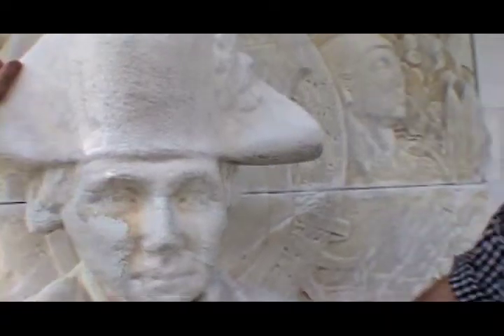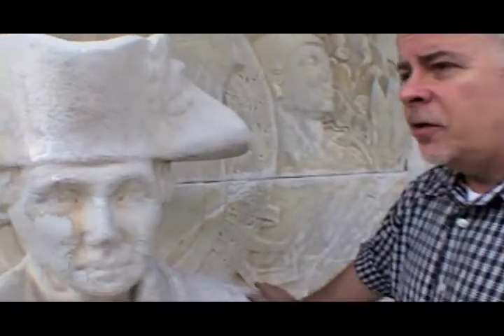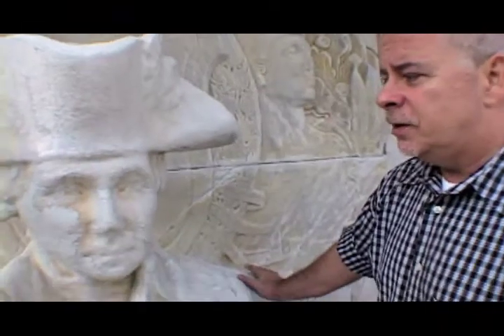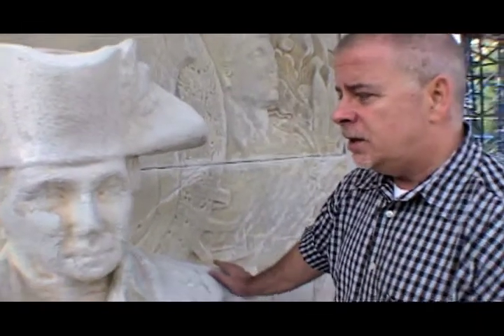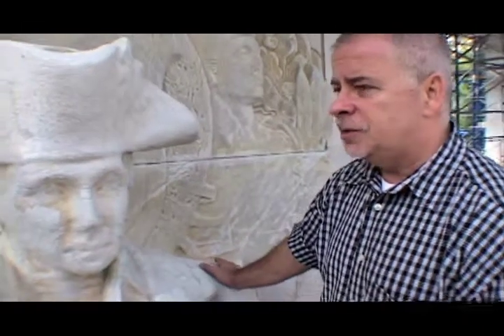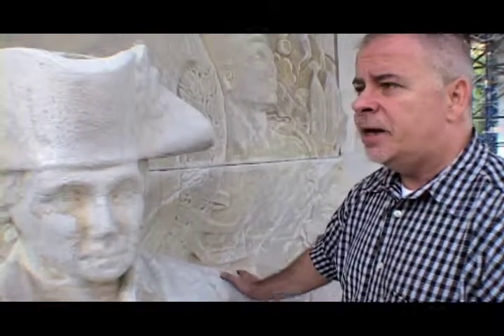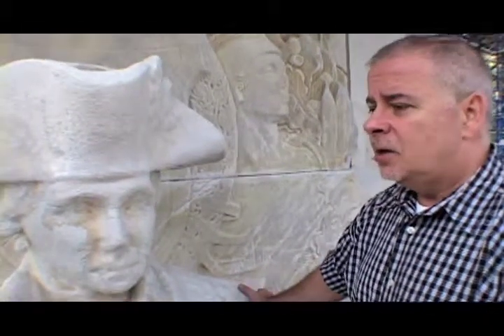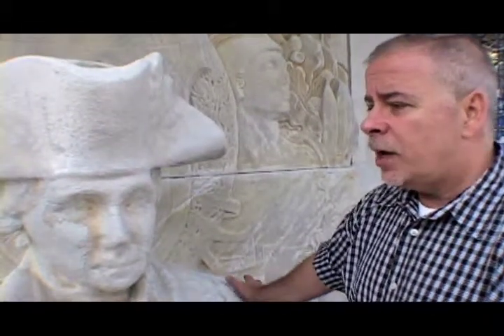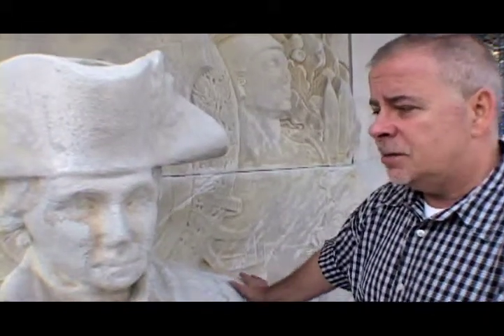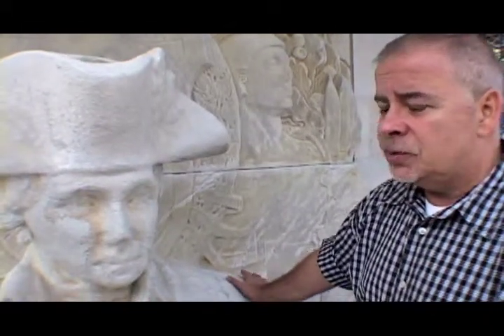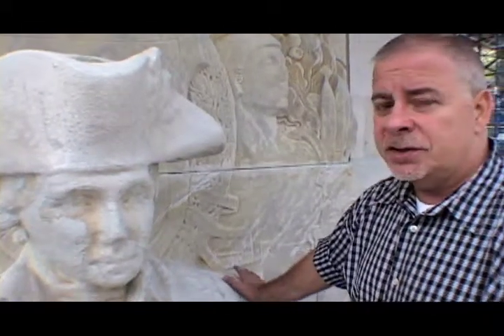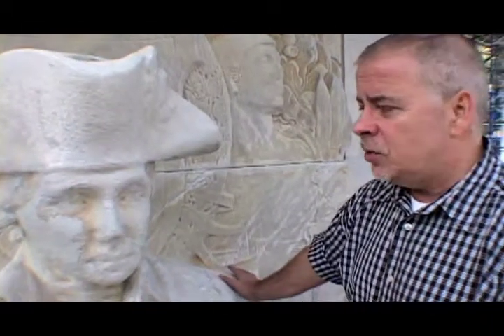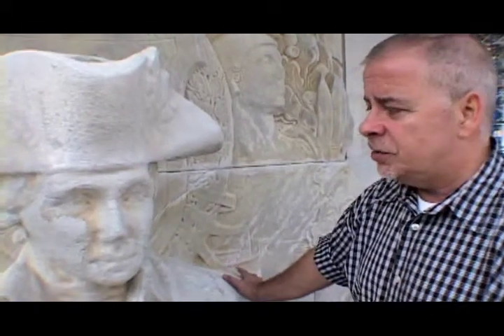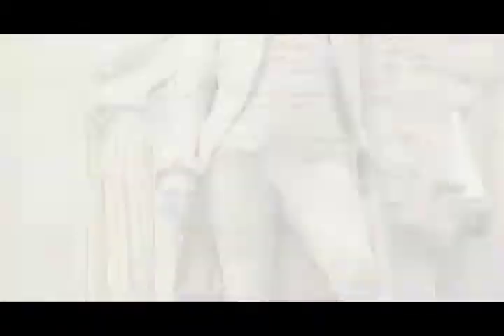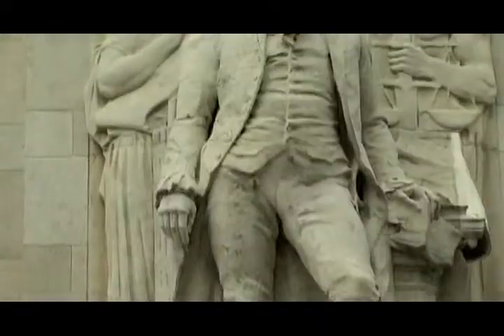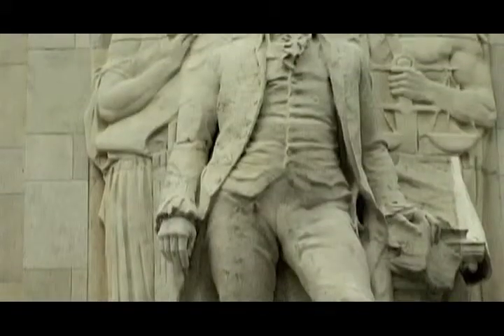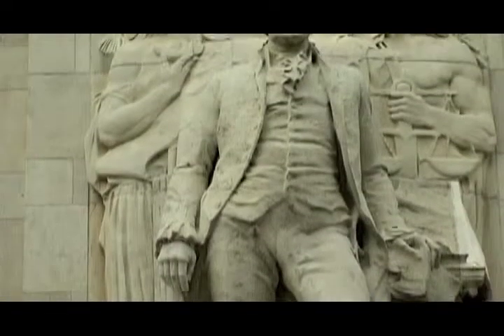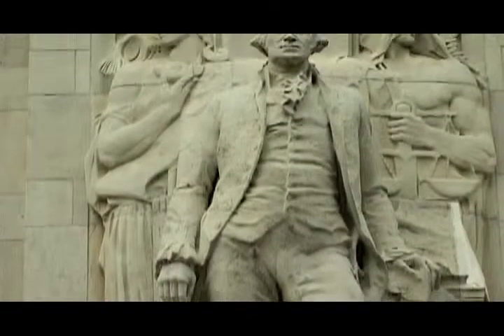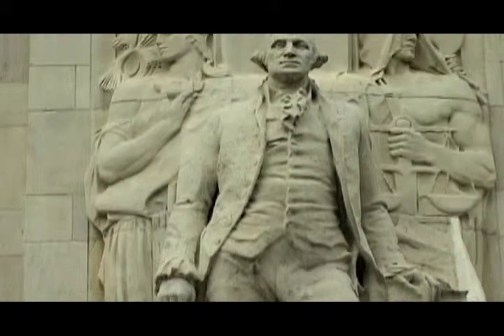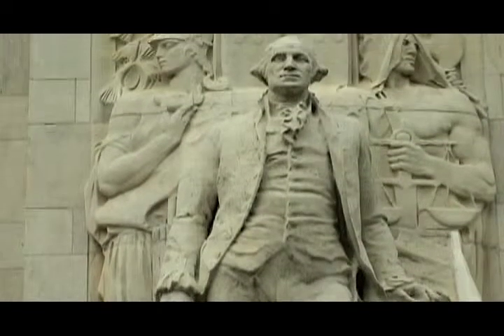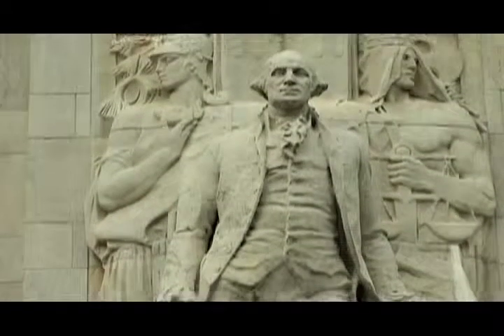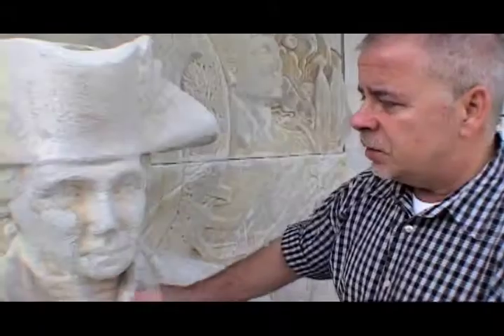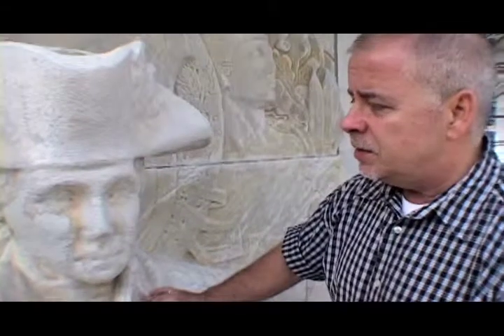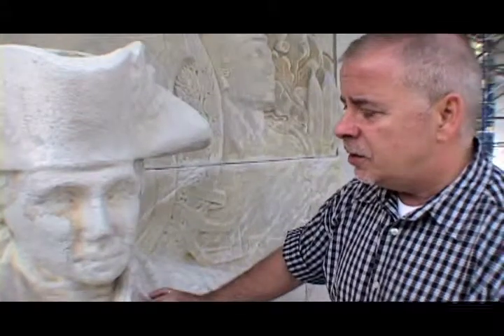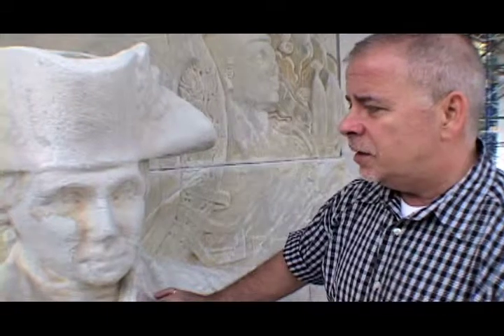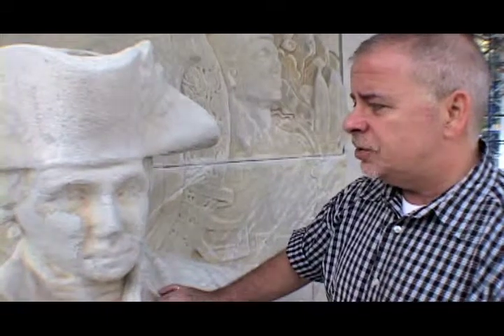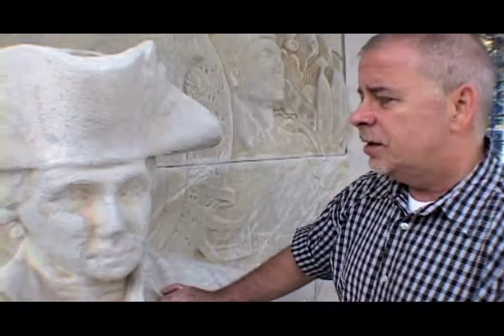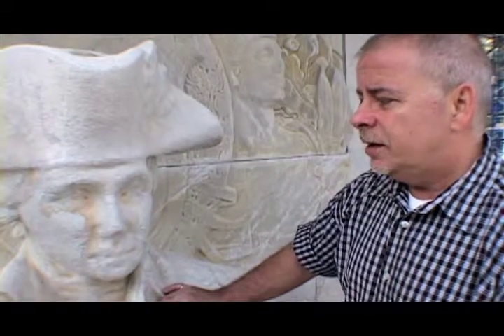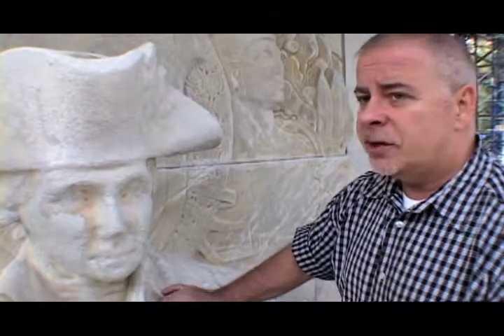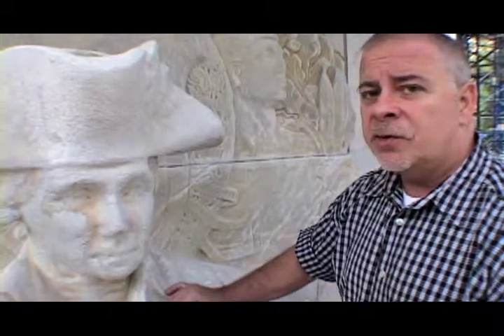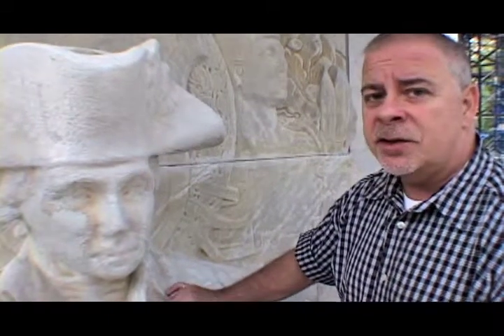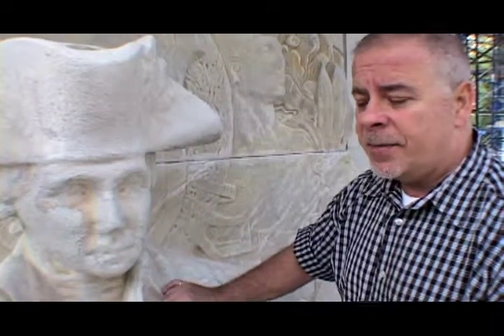Part of our effort is in hopes to make him more recognizably George Washington, which he was originally. And I think already with the work that's been done here on the right cheek, his character is already starting to come back.